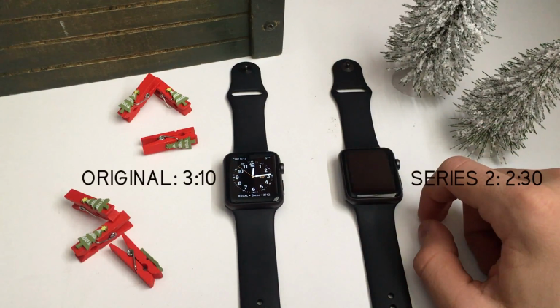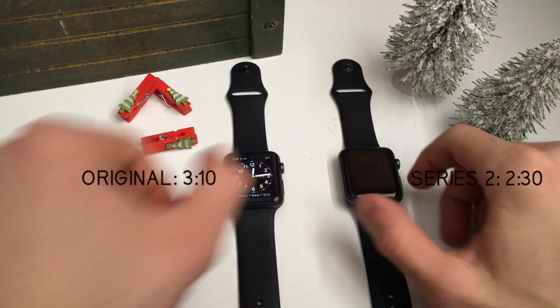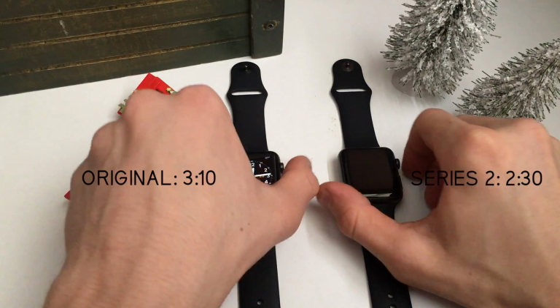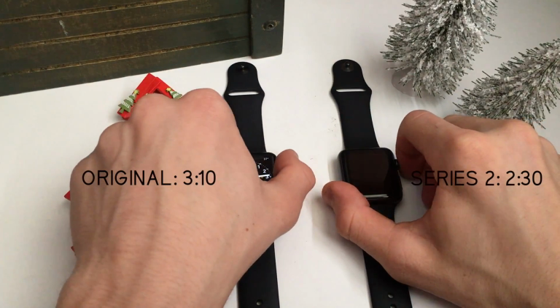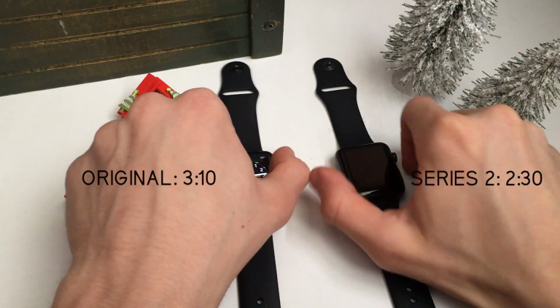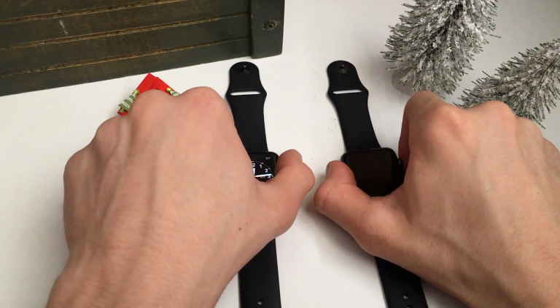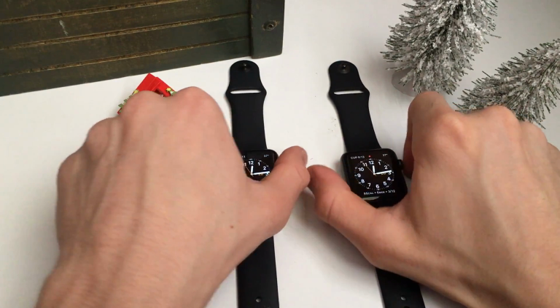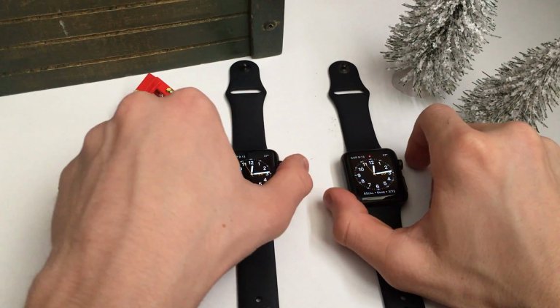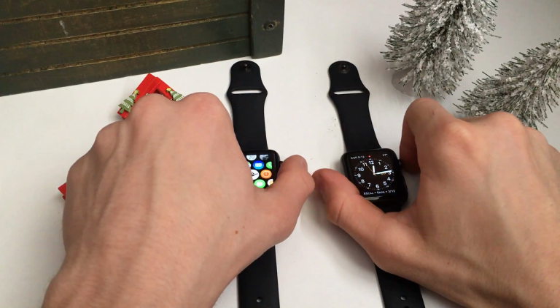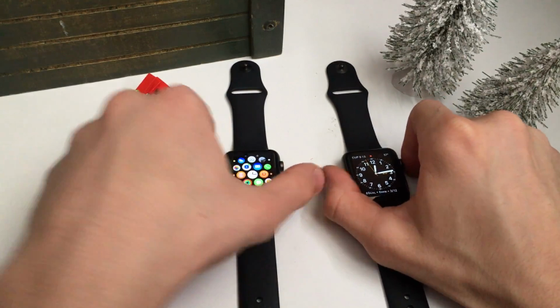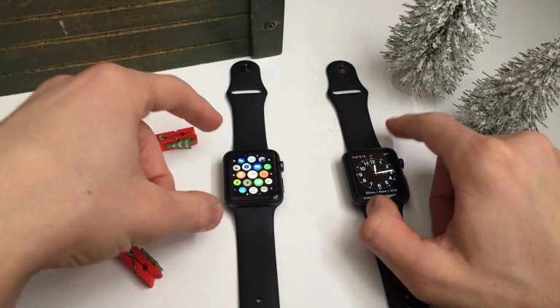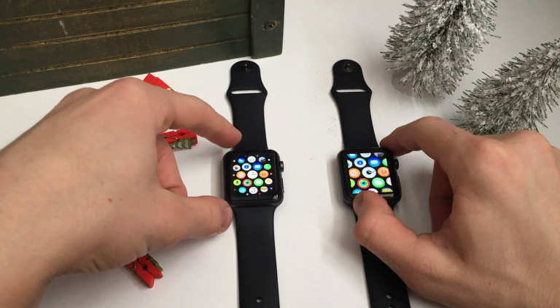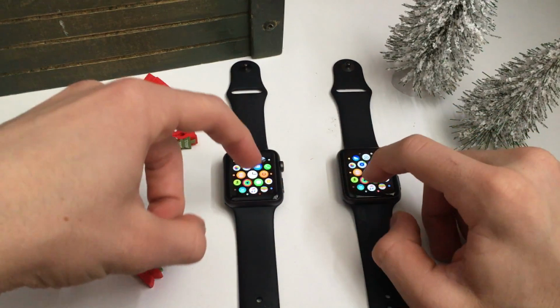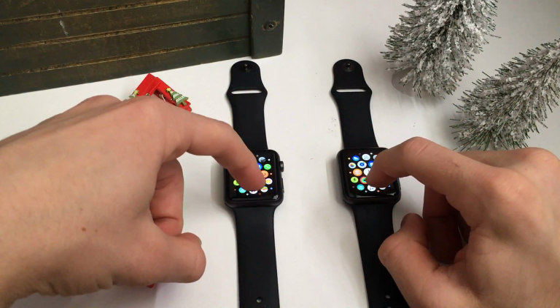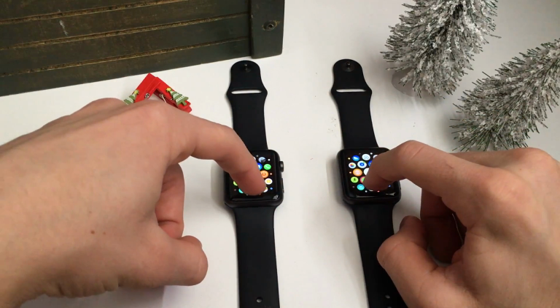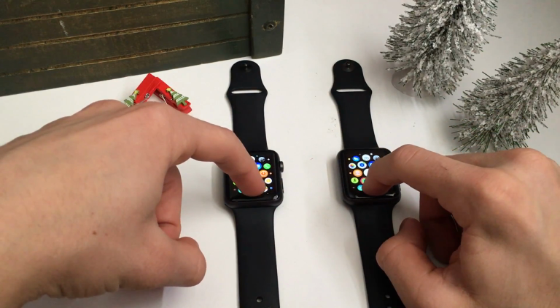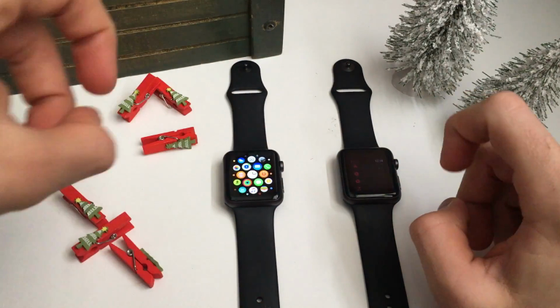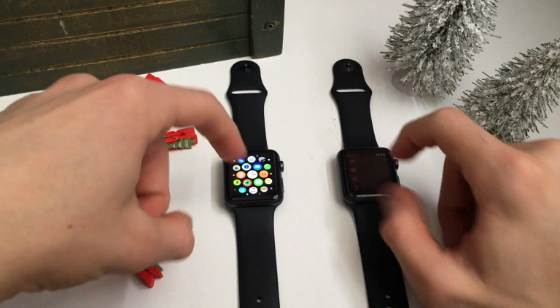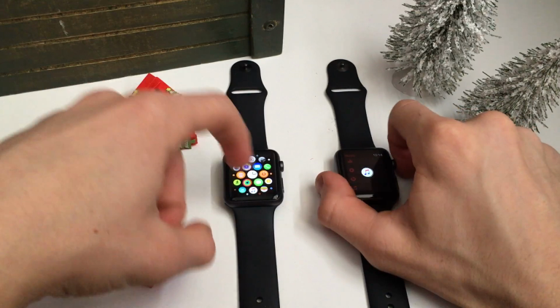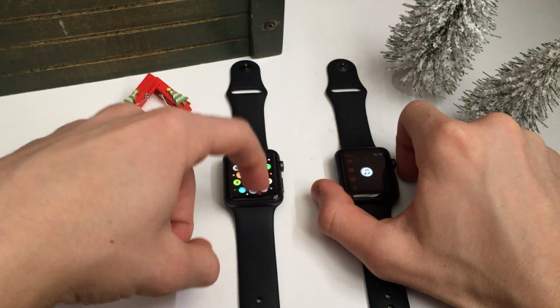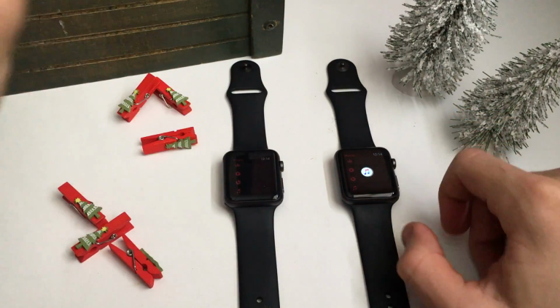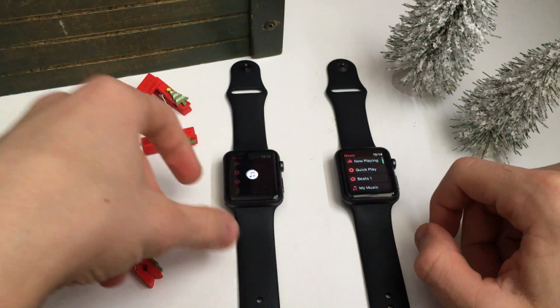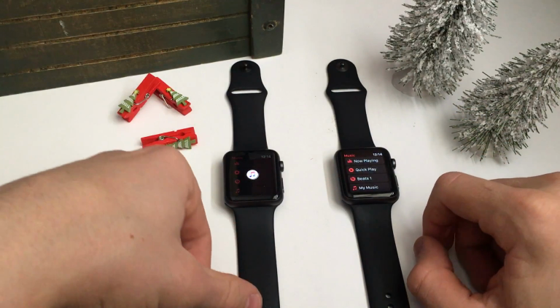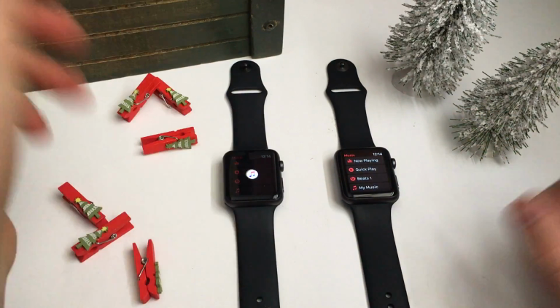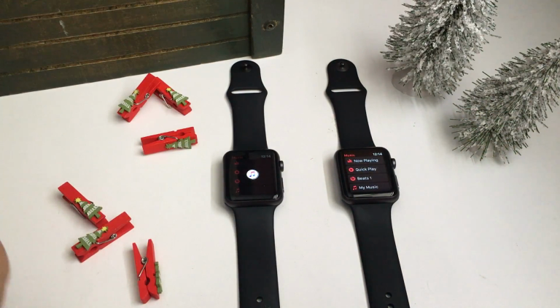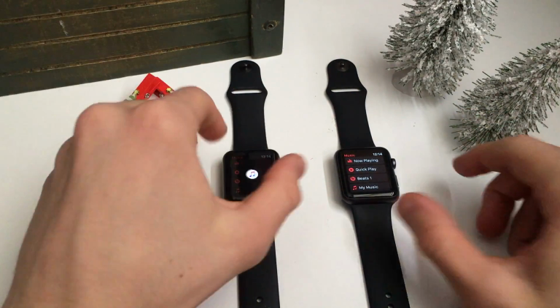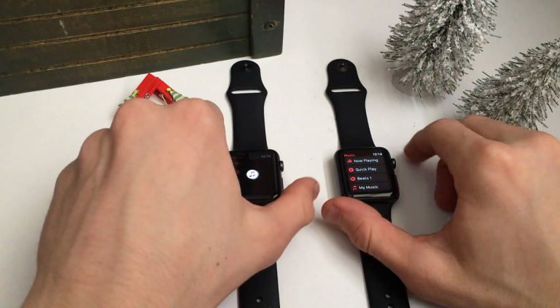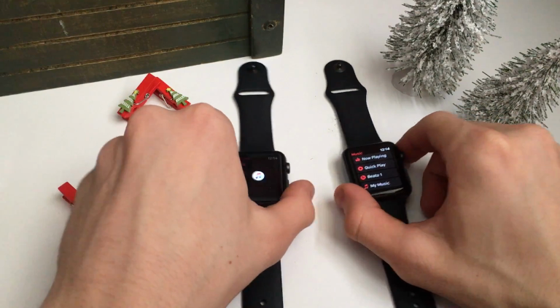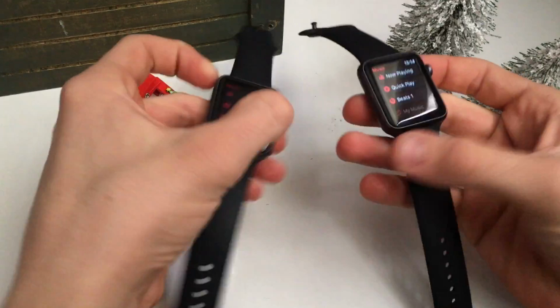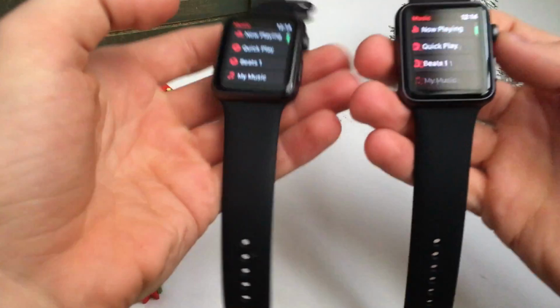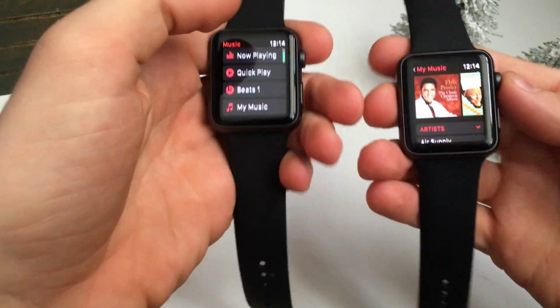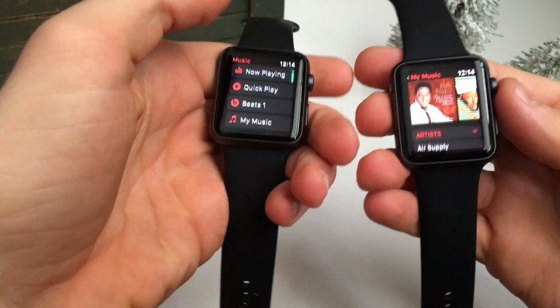As you can see, the Series 1 is a bit slower than the new Apple Watch. I'm trying to click Music — I just messed up — but as you can see, it was pretty fast on the new watch and the old one just took a while.